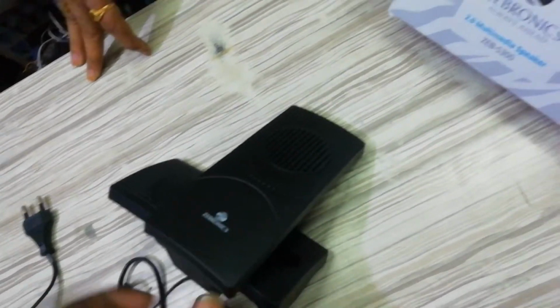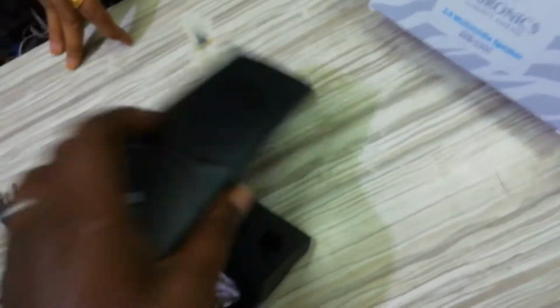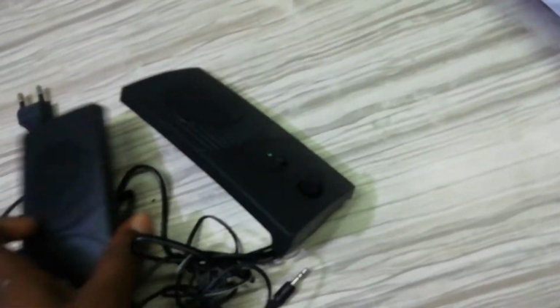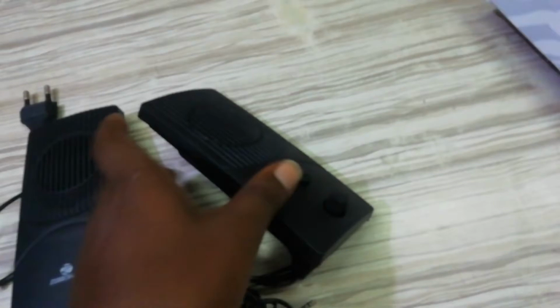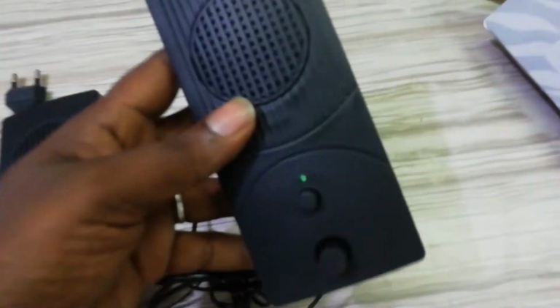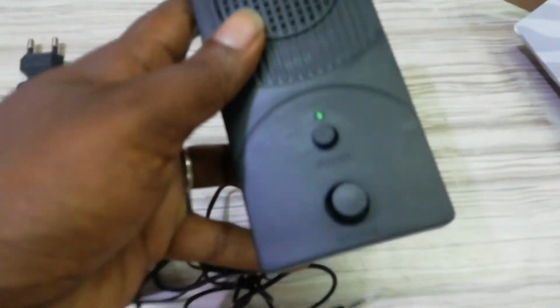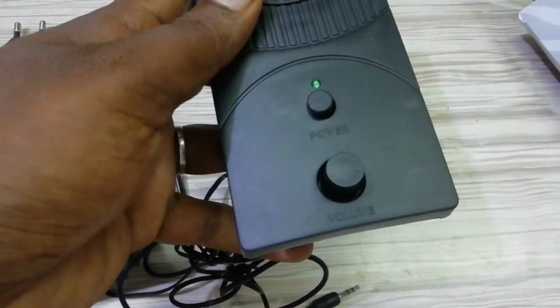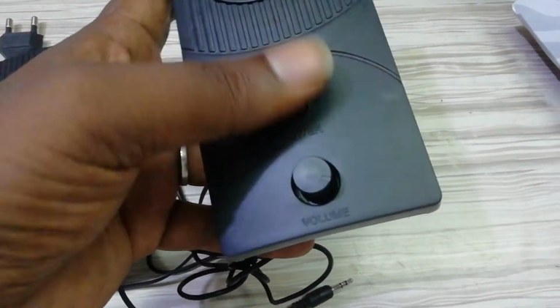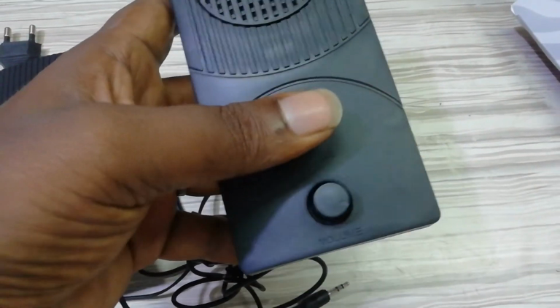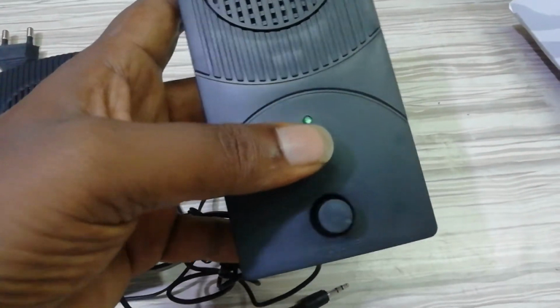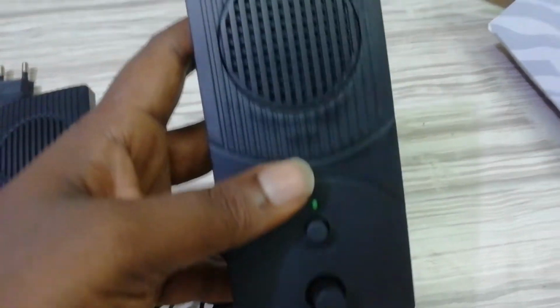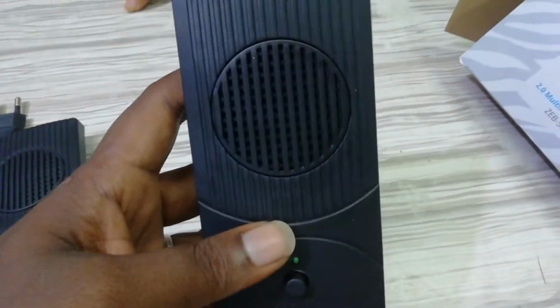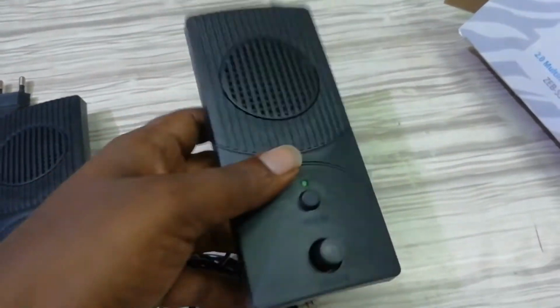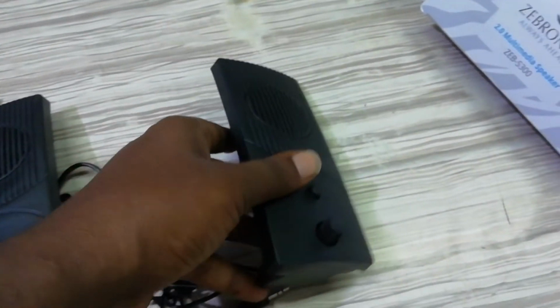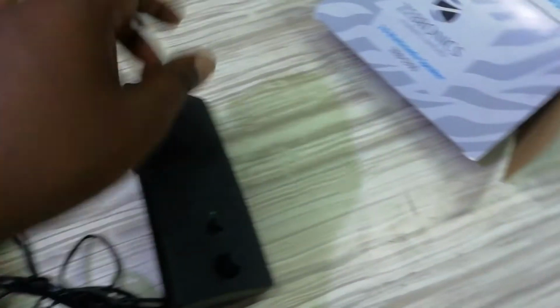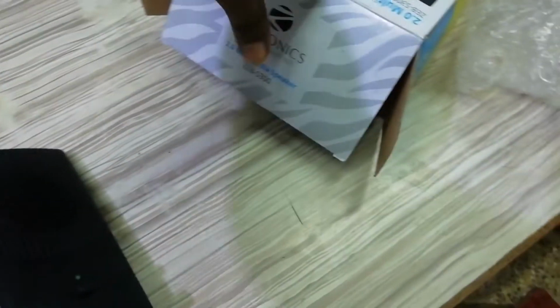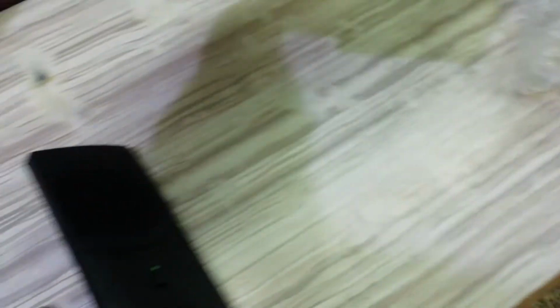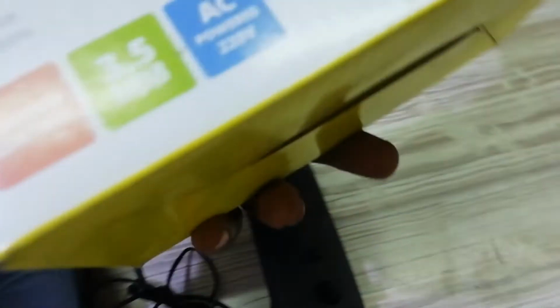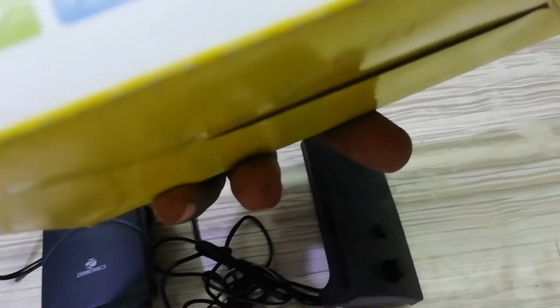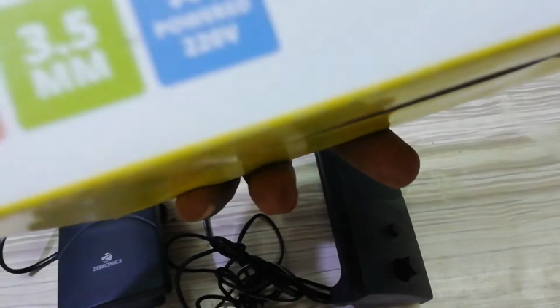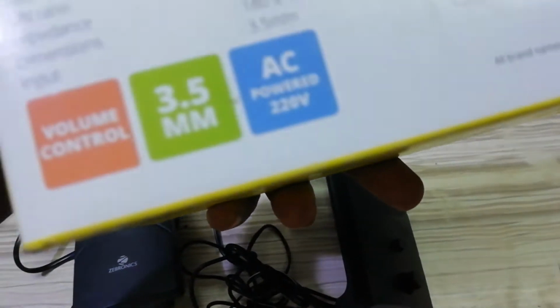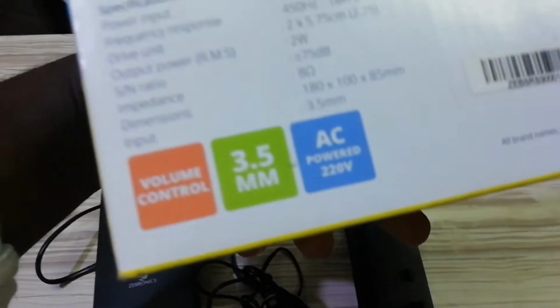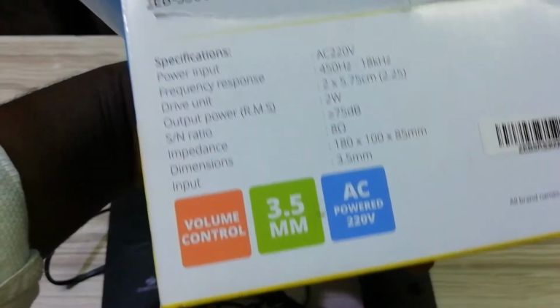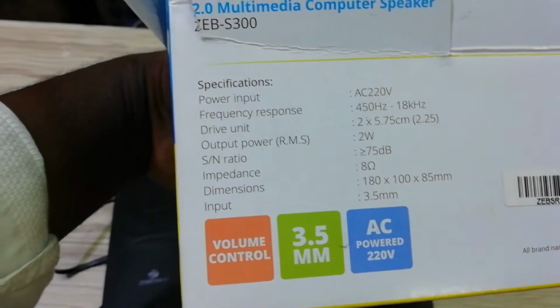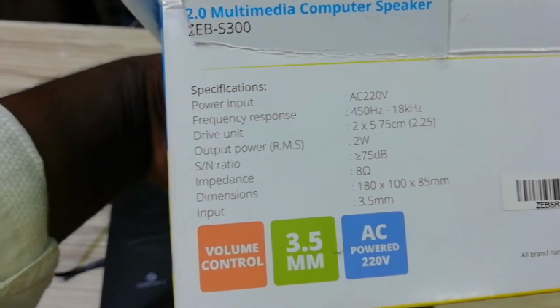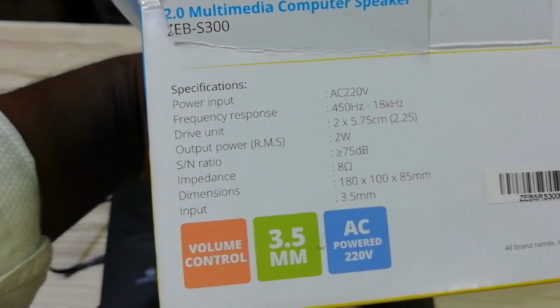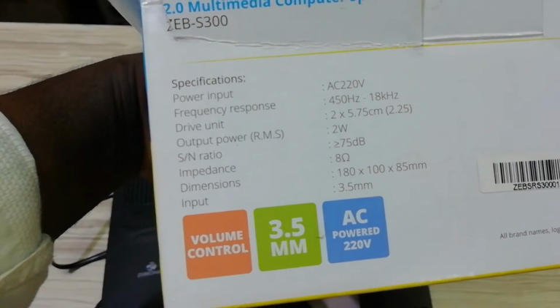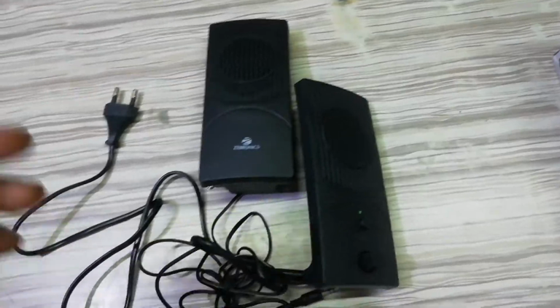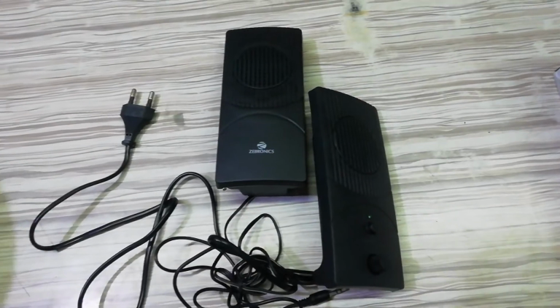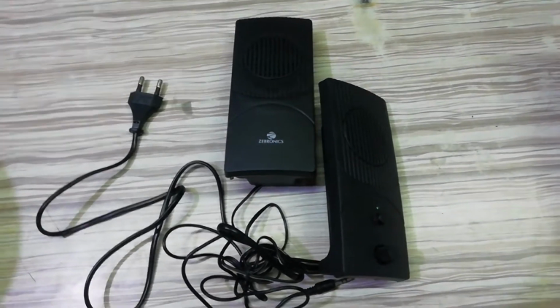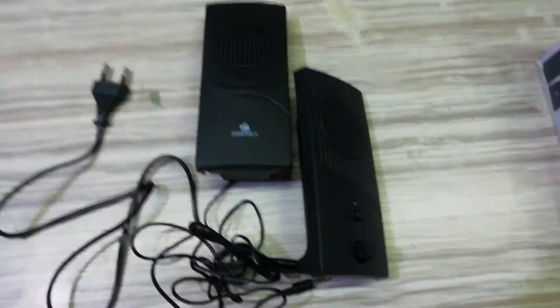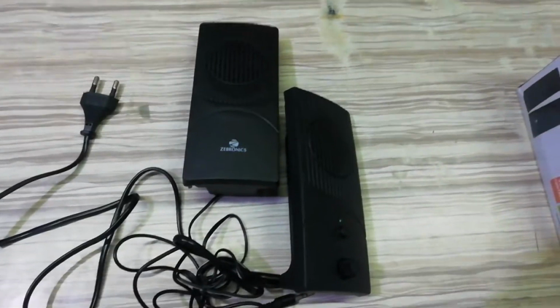The volume rocker has a front and power button. The output is in the box. It has a 2W output.